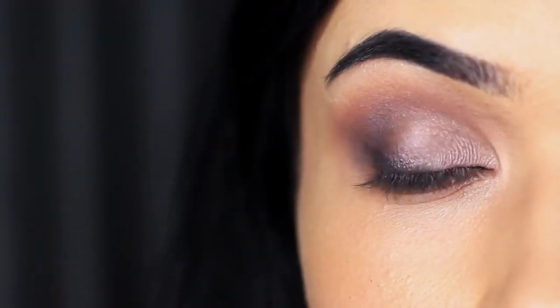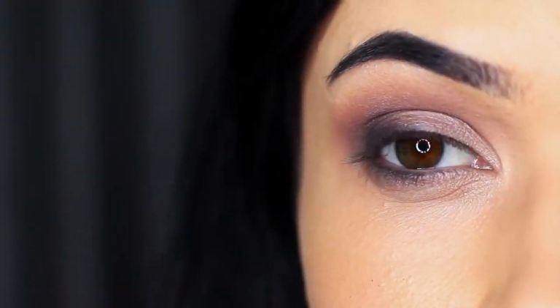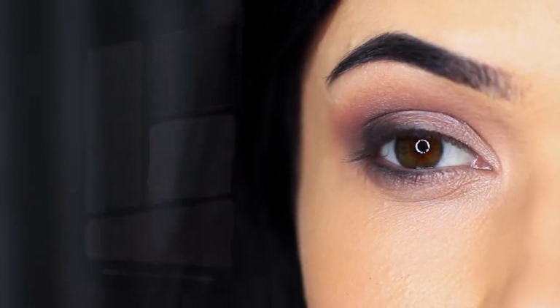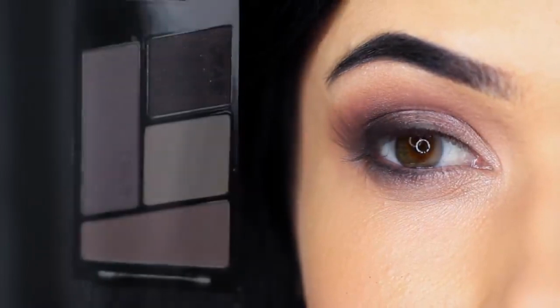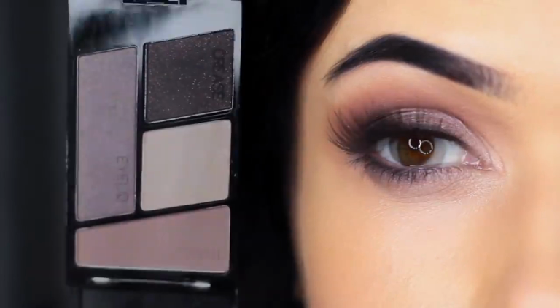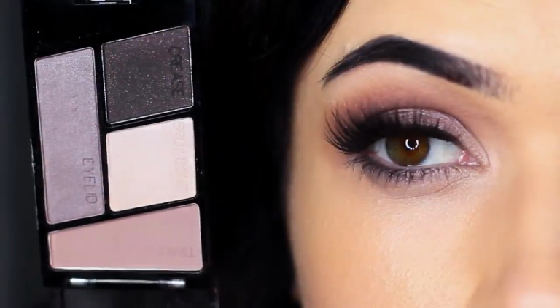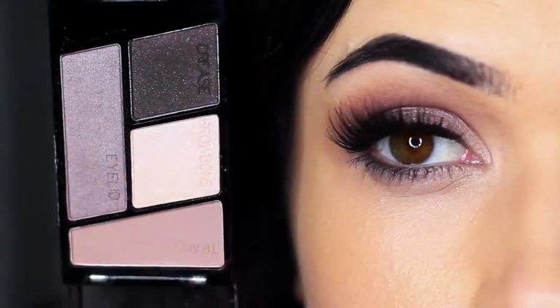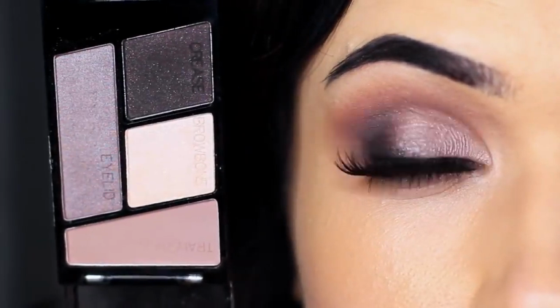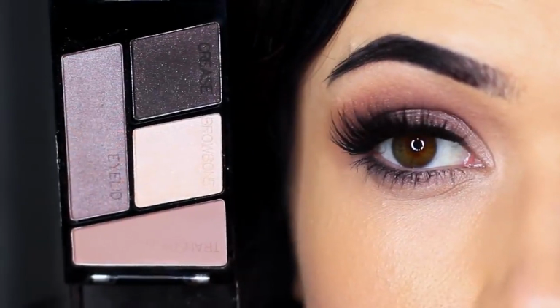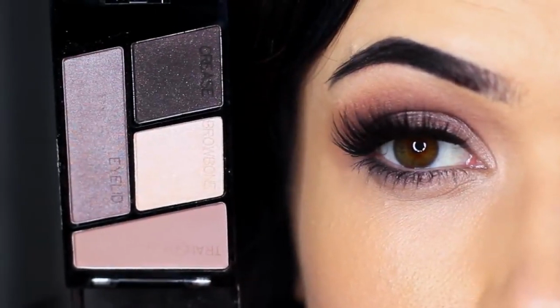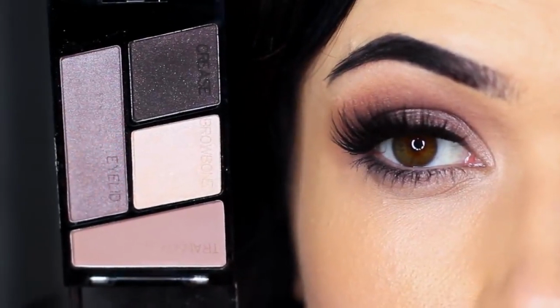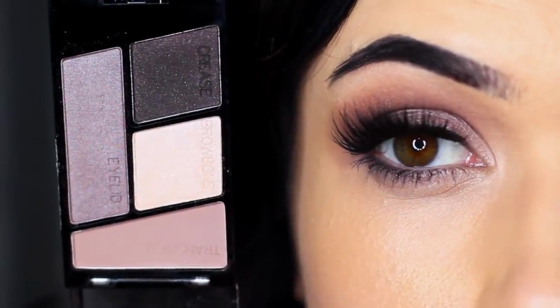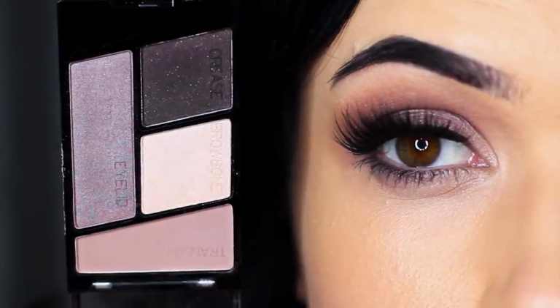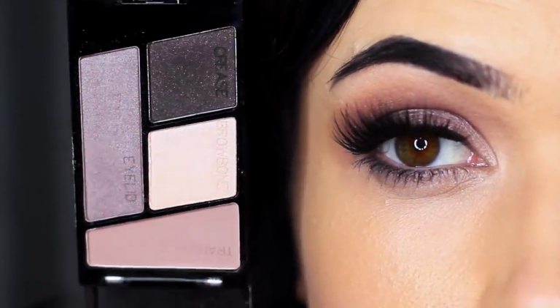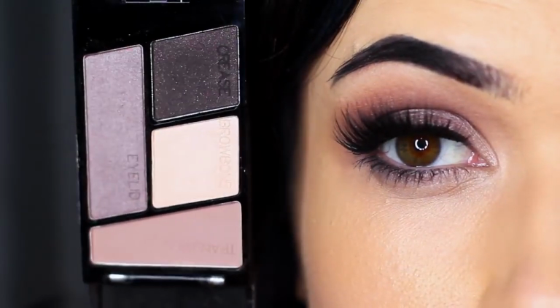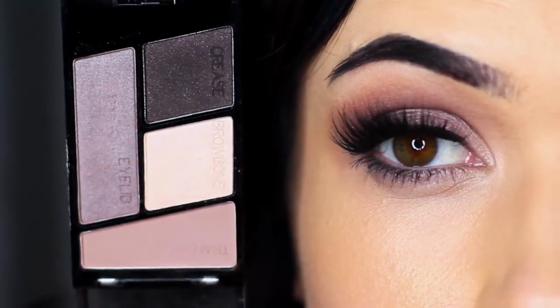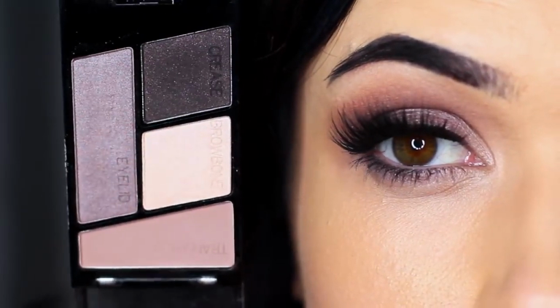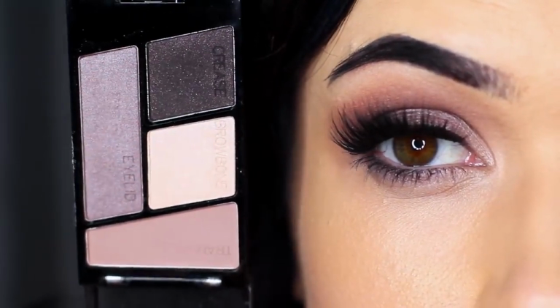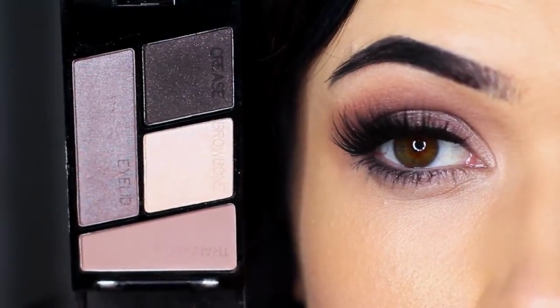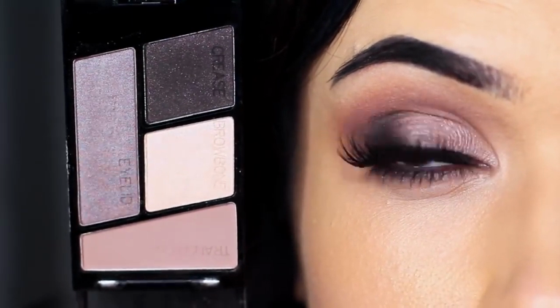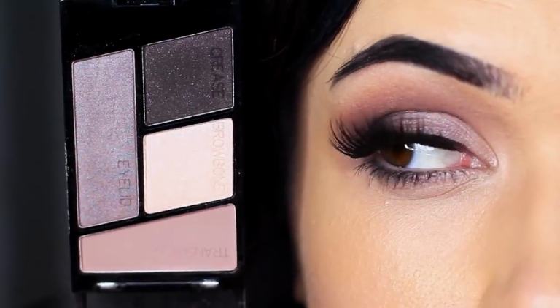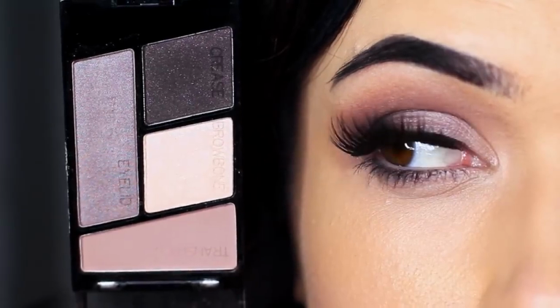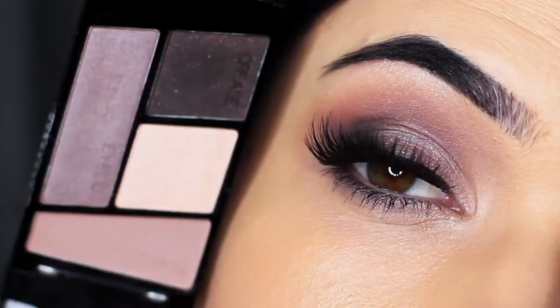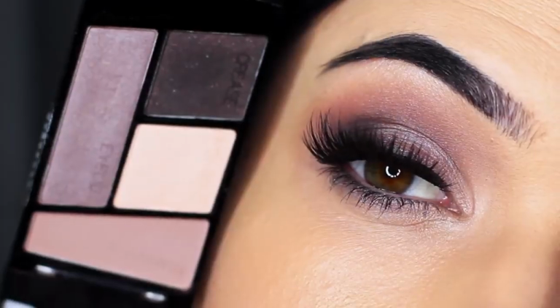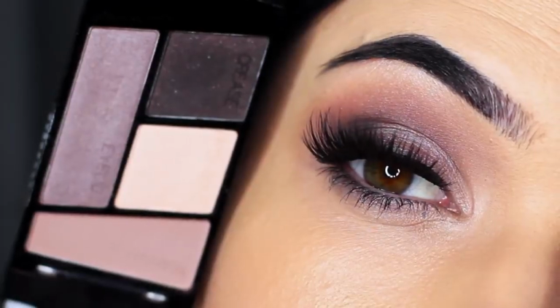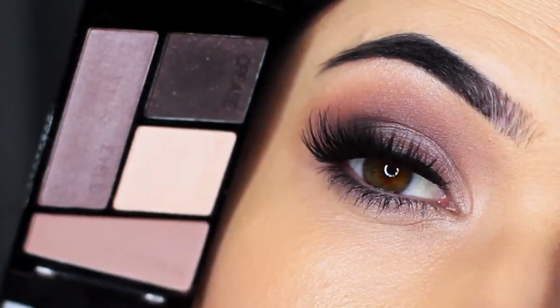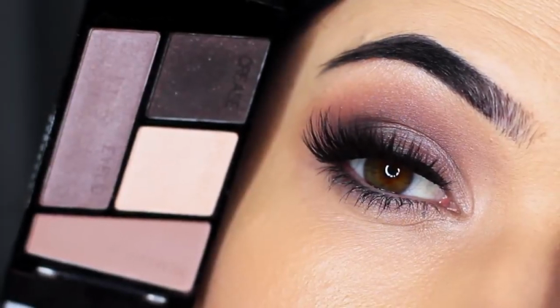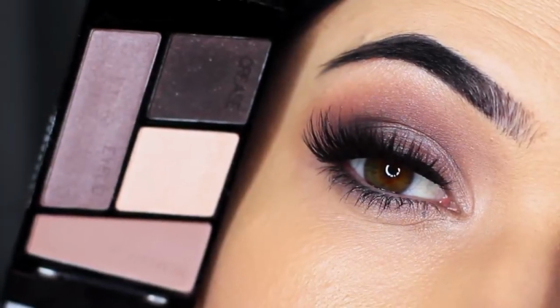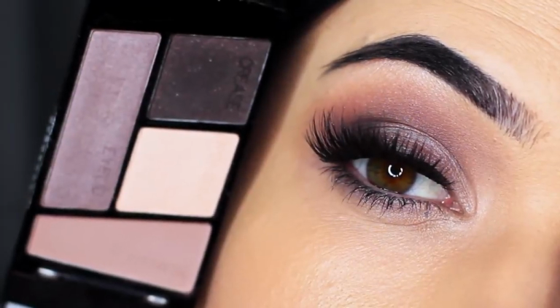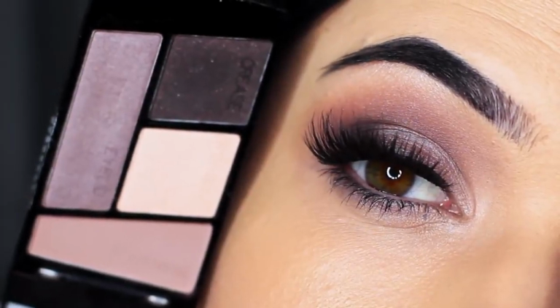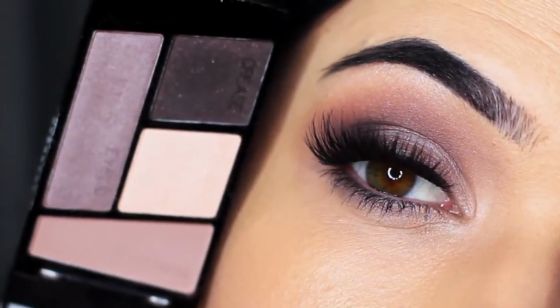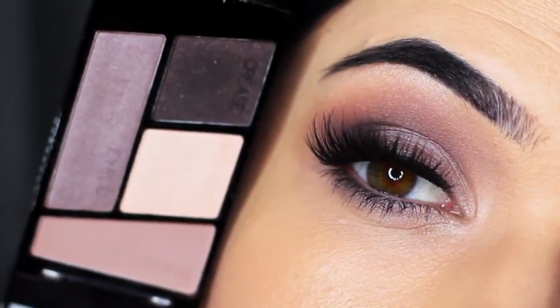Then all you have to do is apply a little bit of liner, lashes, lots of mascara, and you're good to go. I love the cool tones in this palette — it's really easy to use.